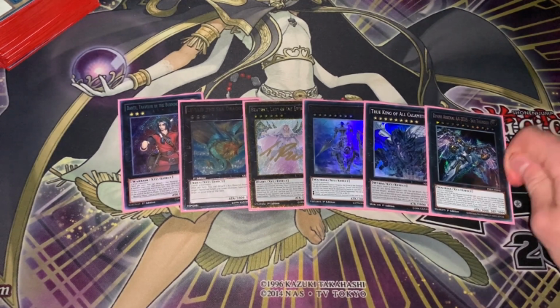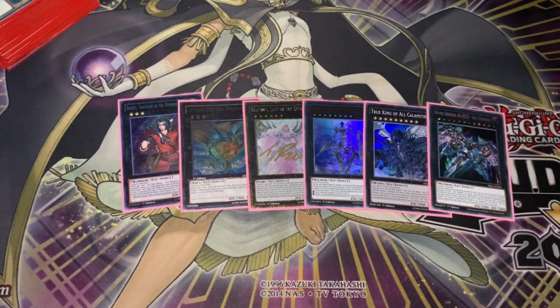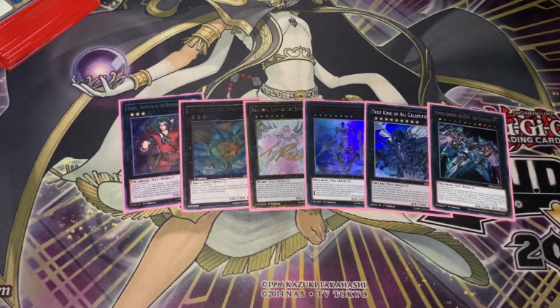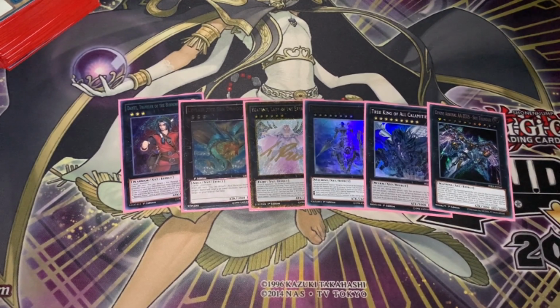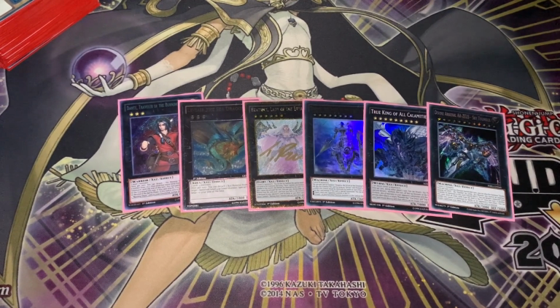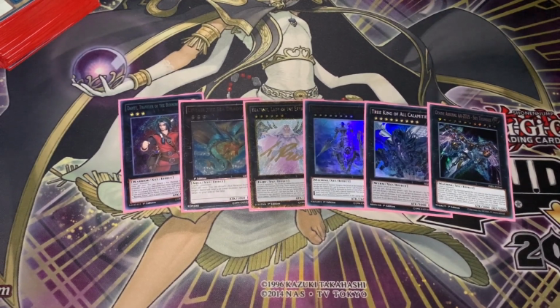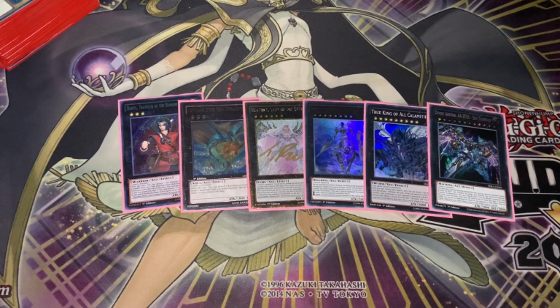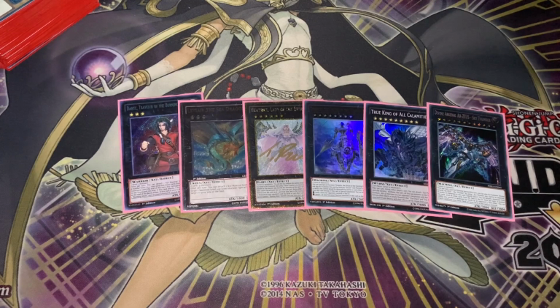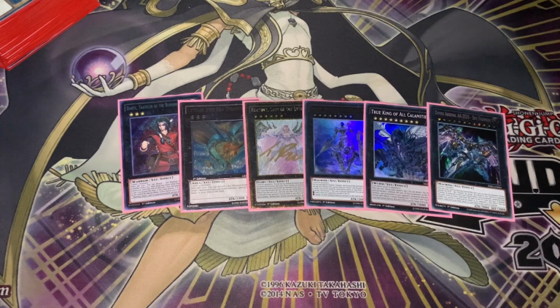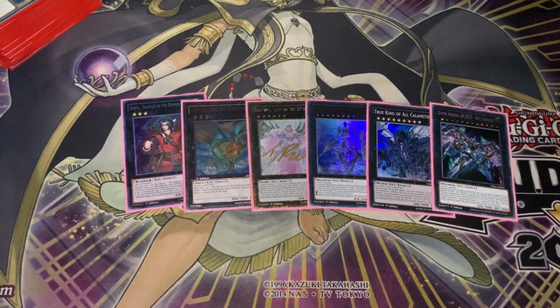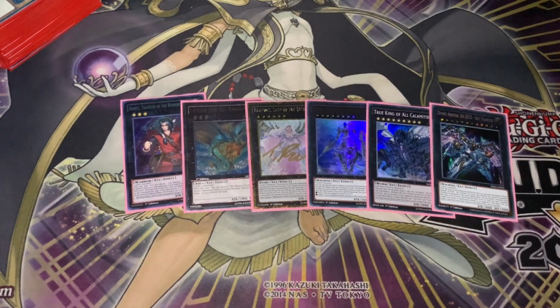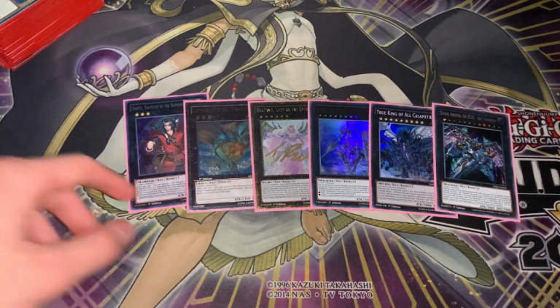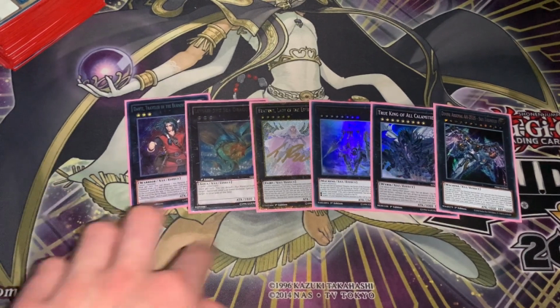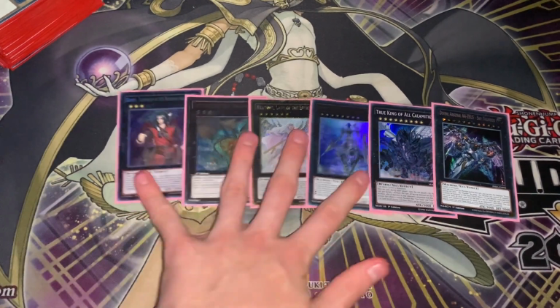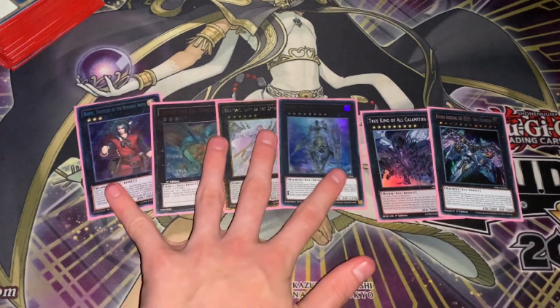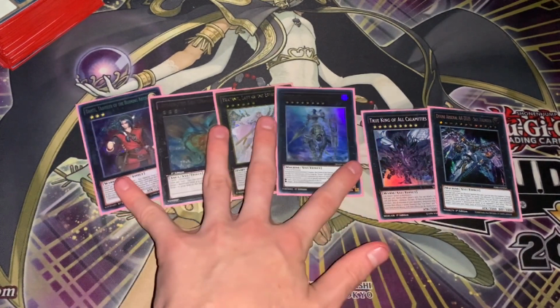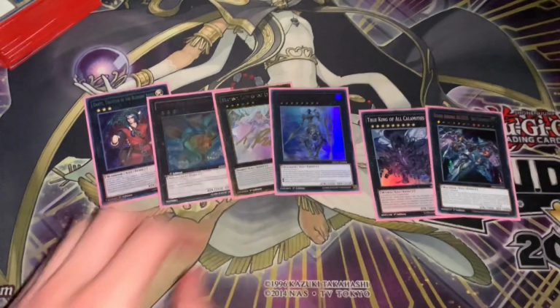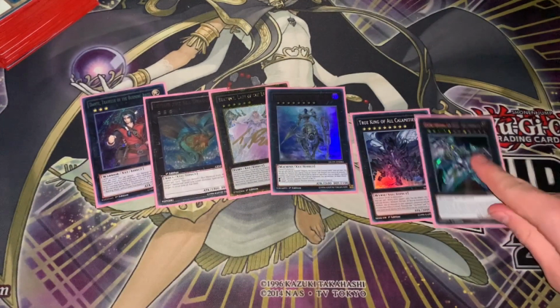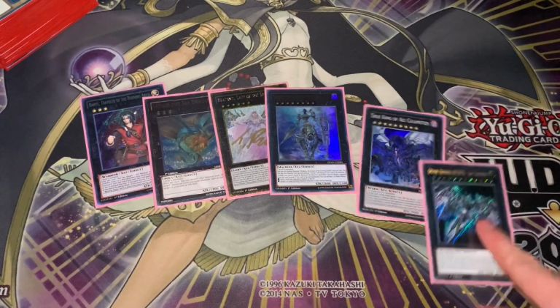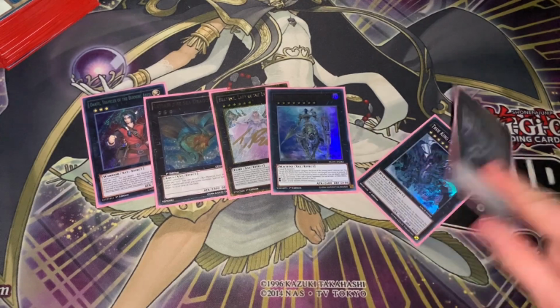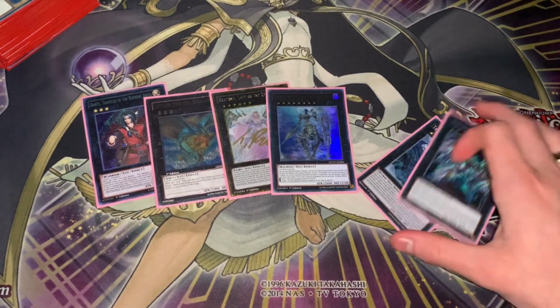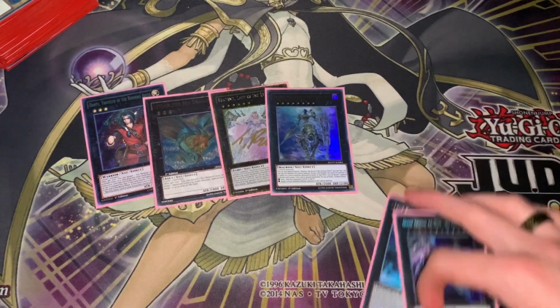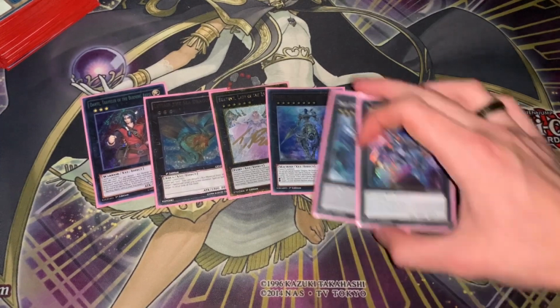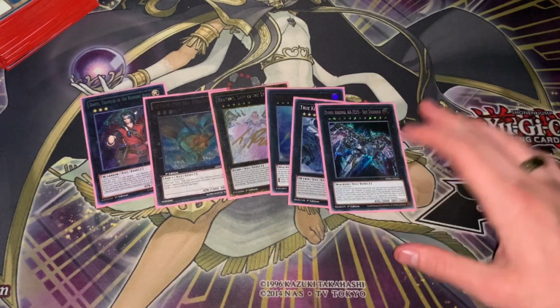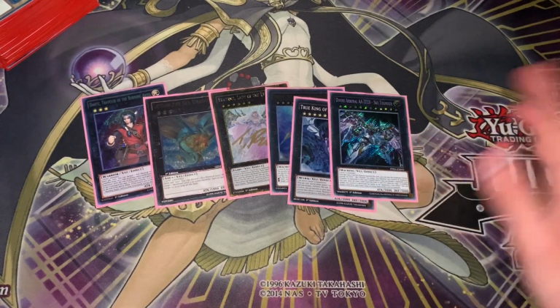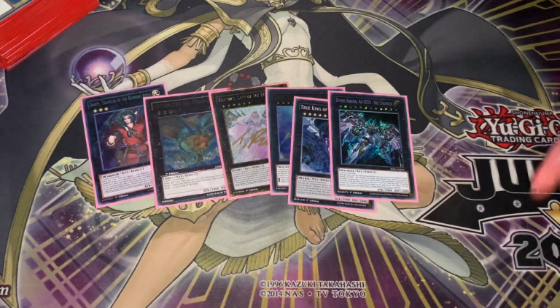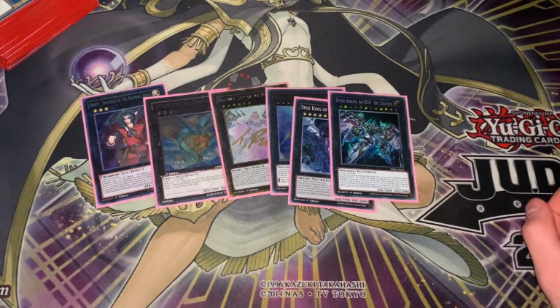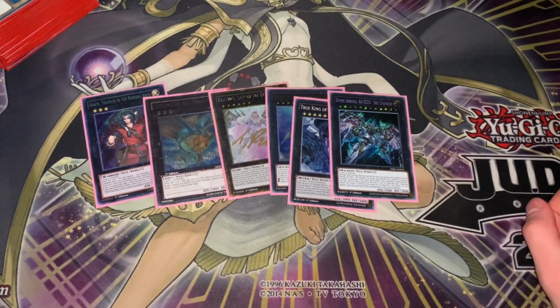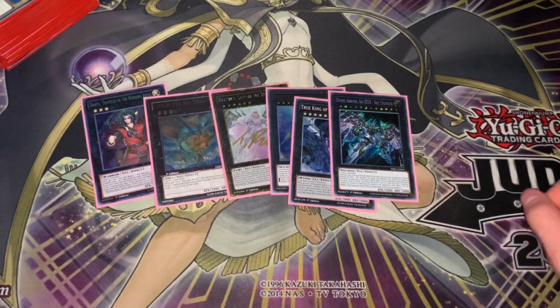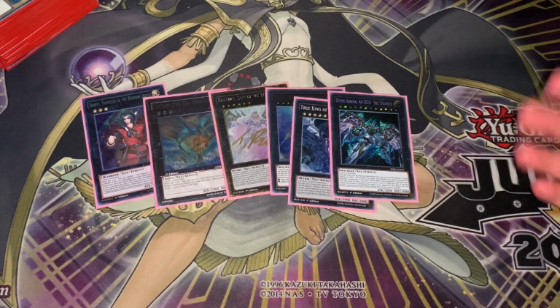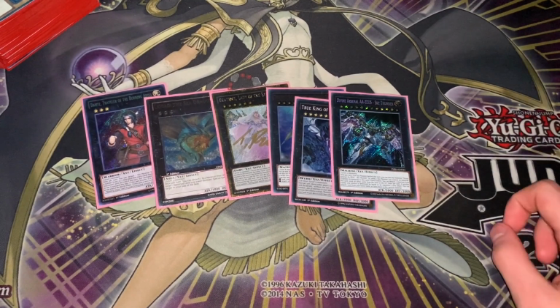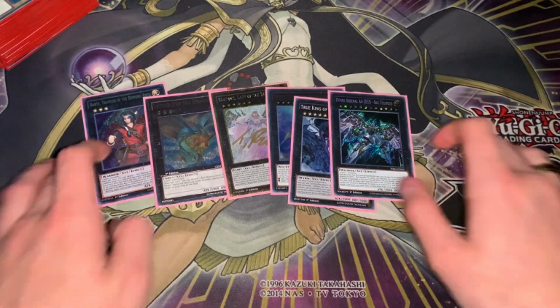Then Zeus — haven't used it much, but it's just a very nice go-second option where you just attack with one of these, rank up into Zeus, and then you can either send the whole field or just use it as an interruption in their turn.